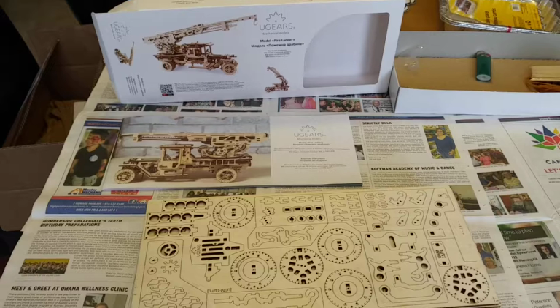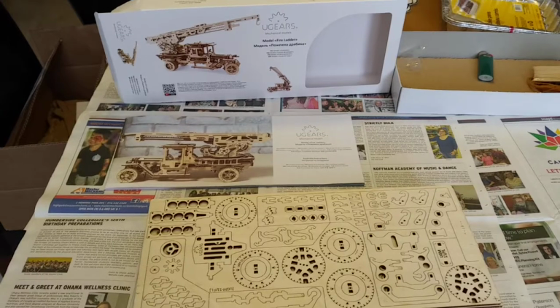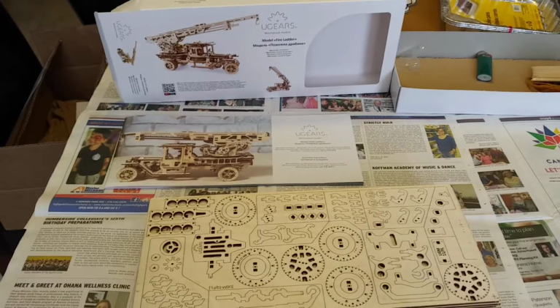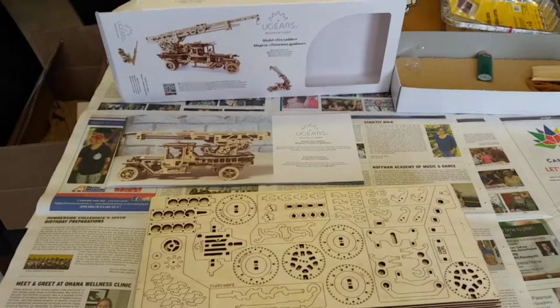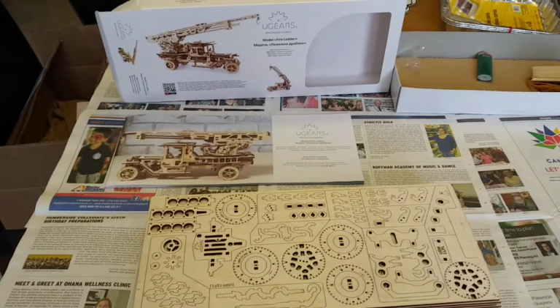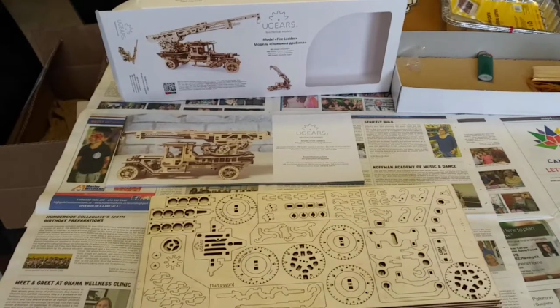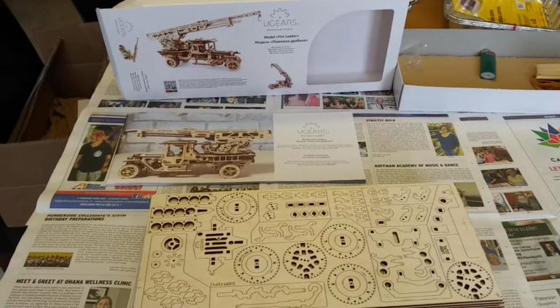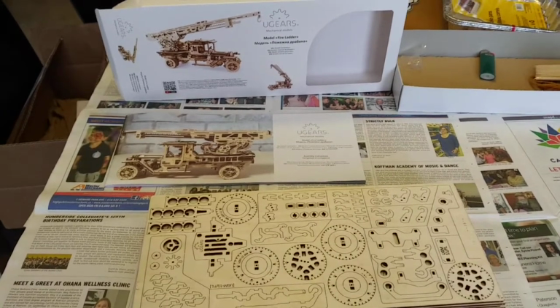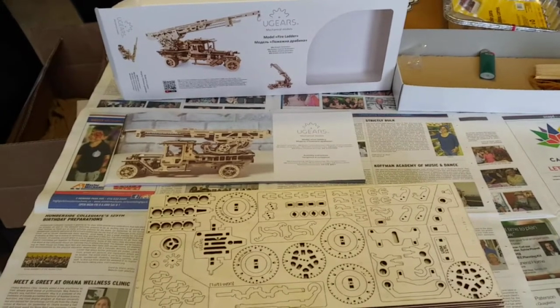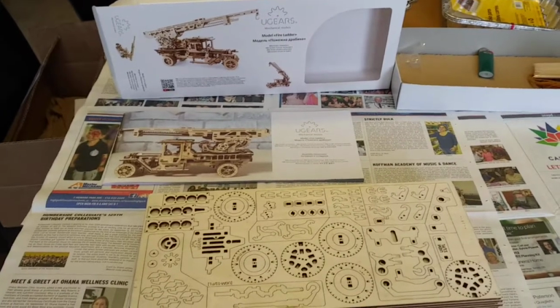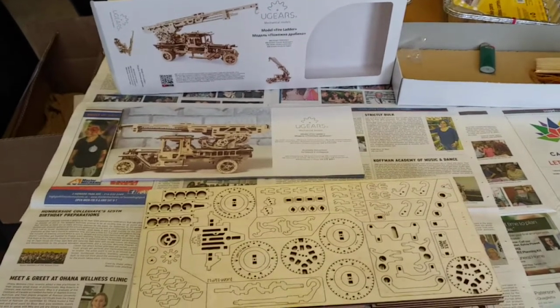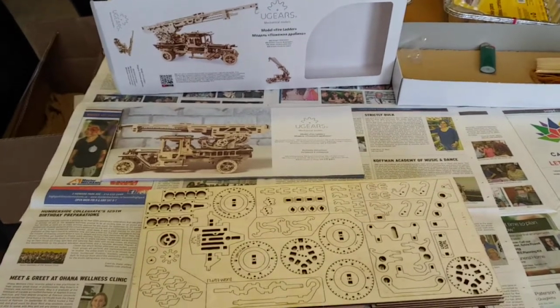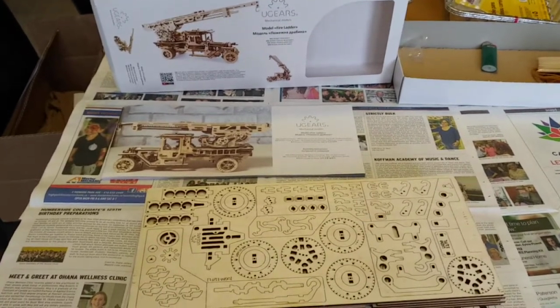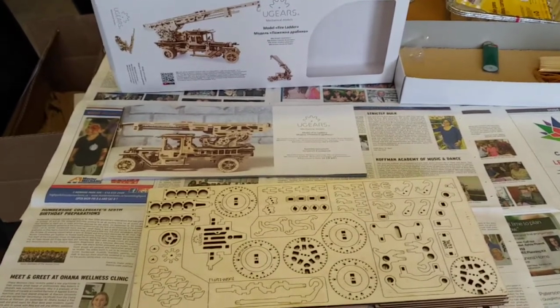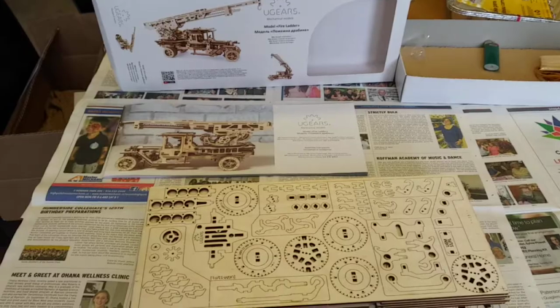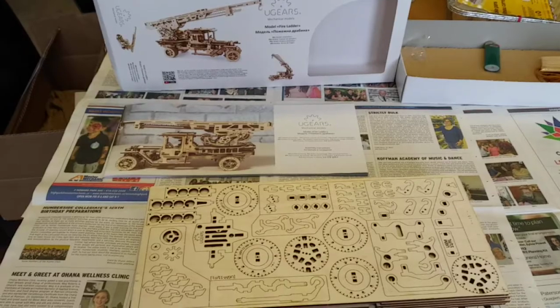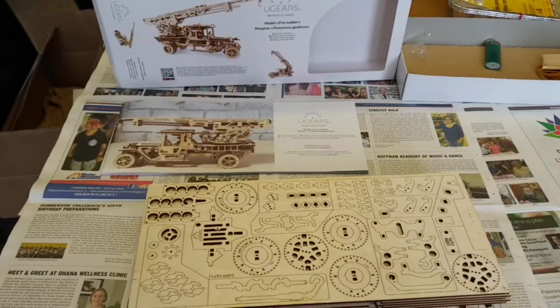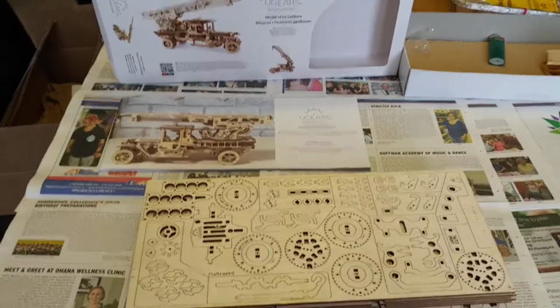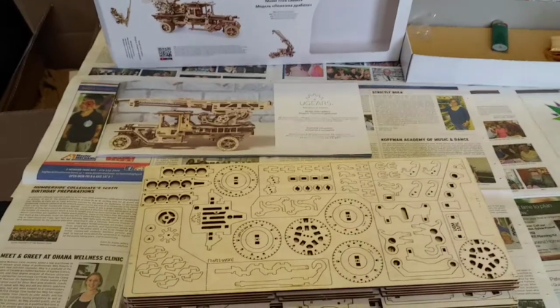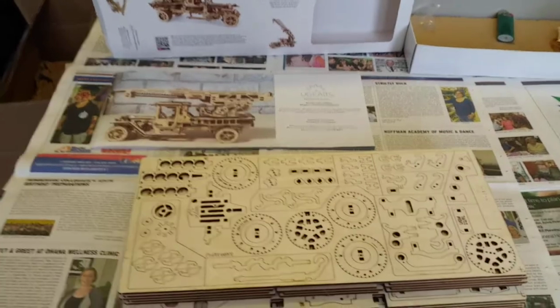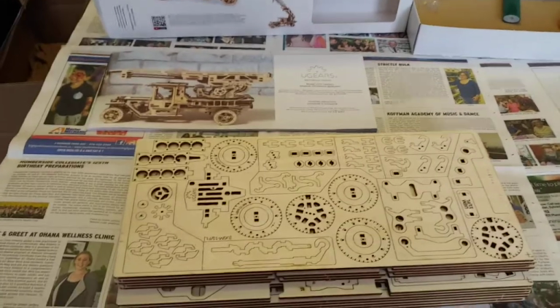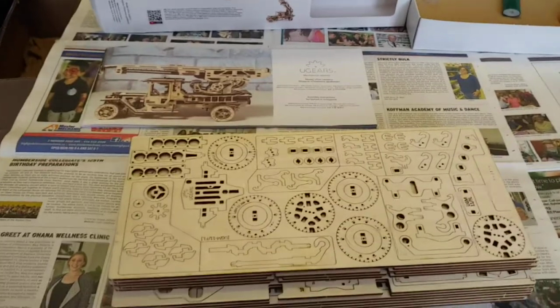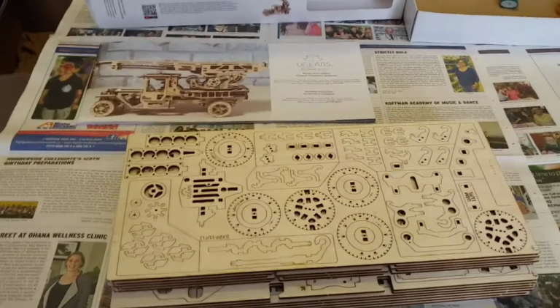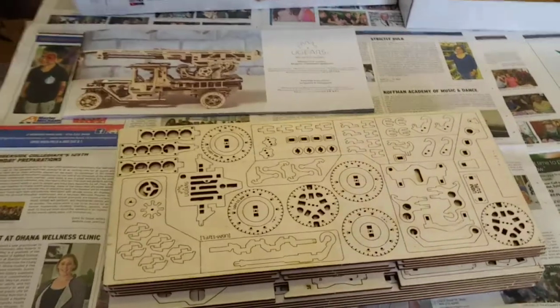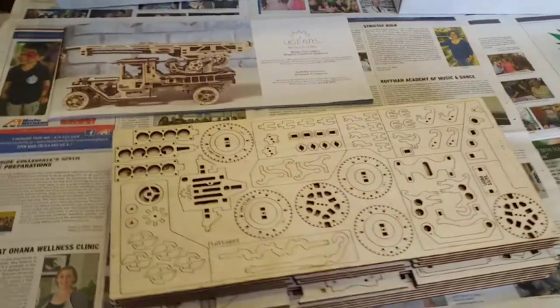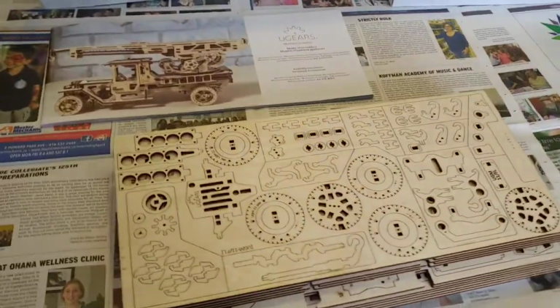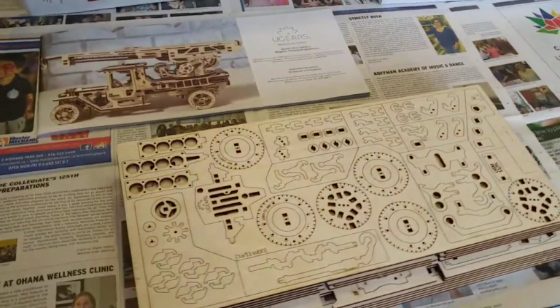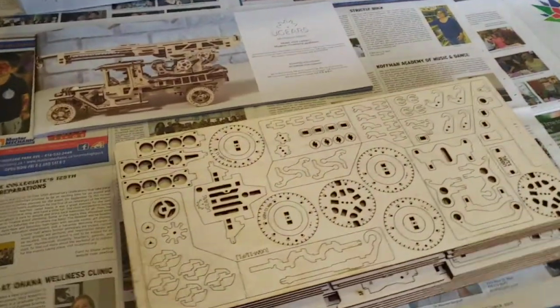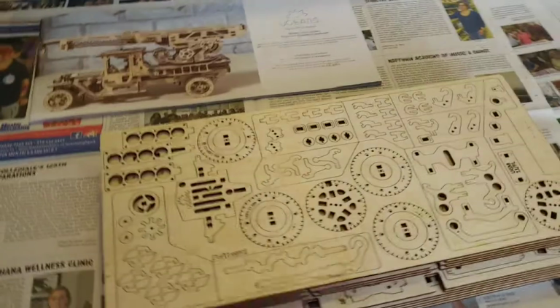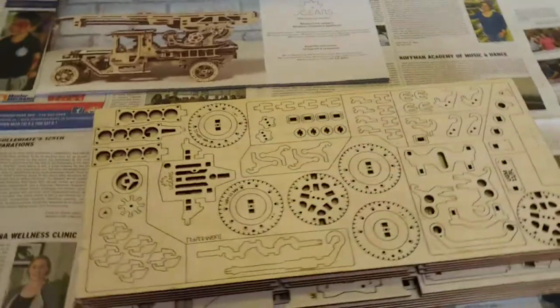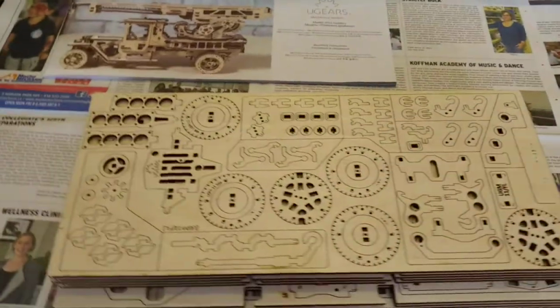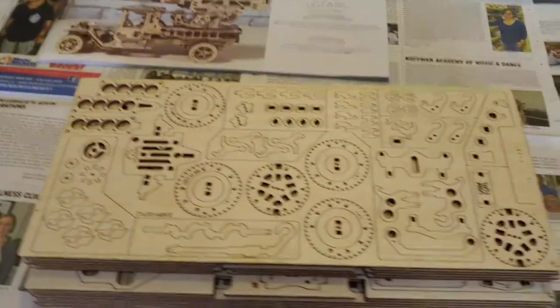Okay, it's just a brief overview. I'm just about to start assembling this and it's gonna be quite a challenge.